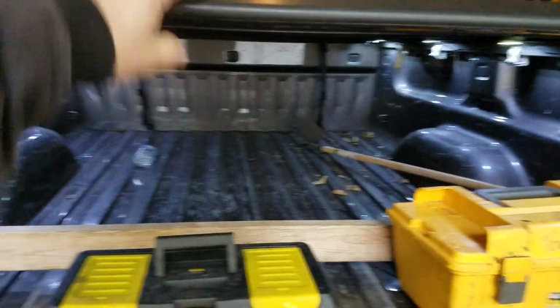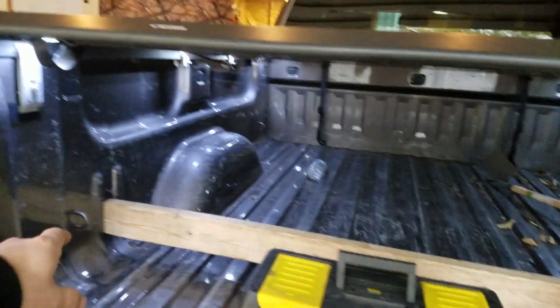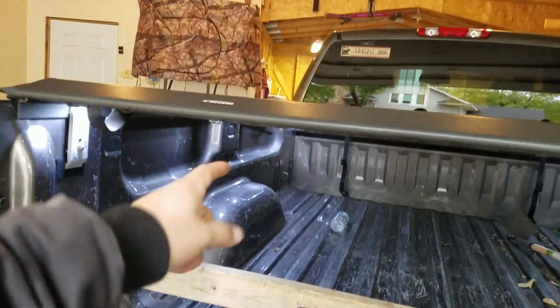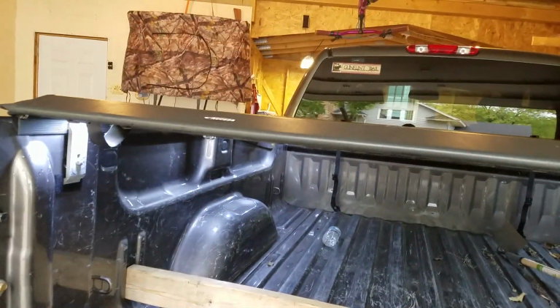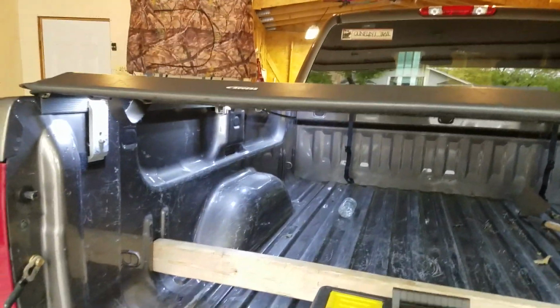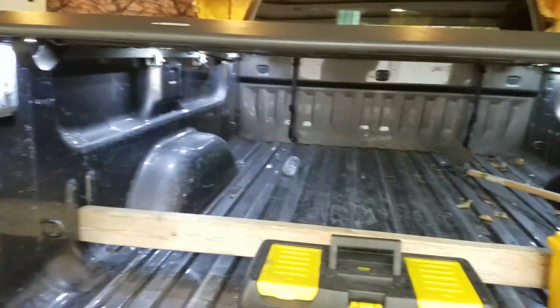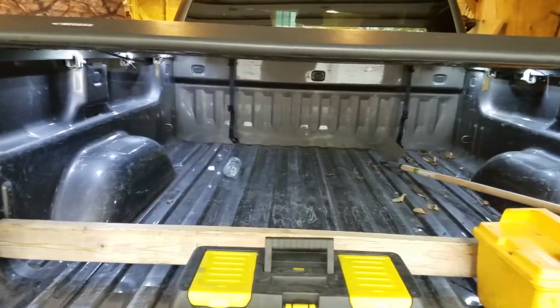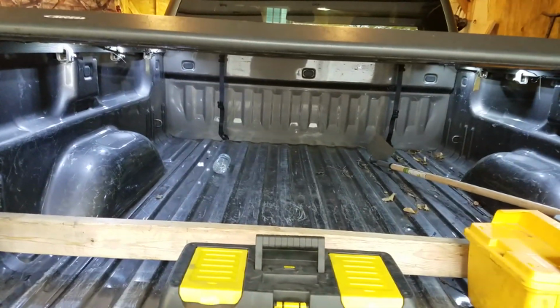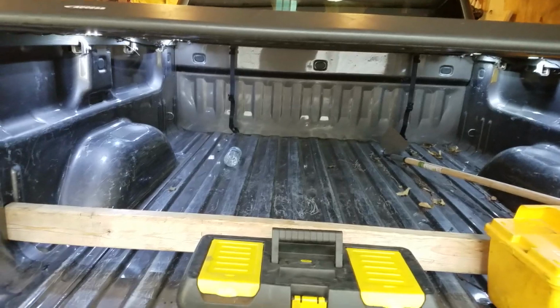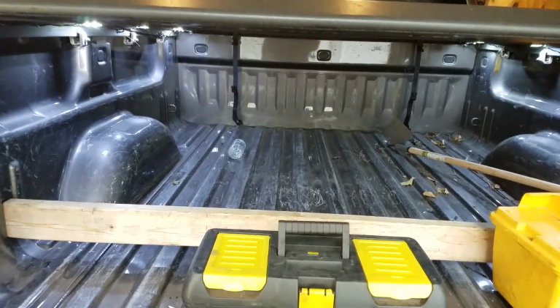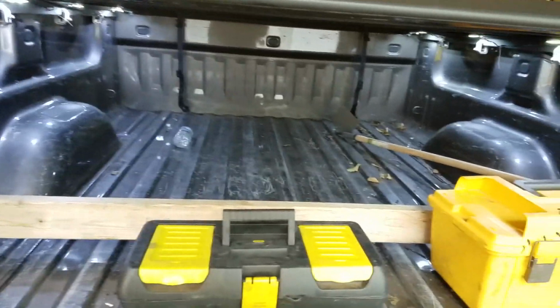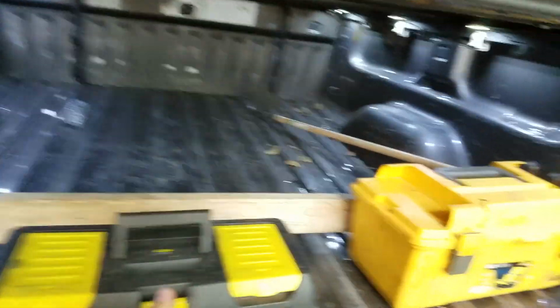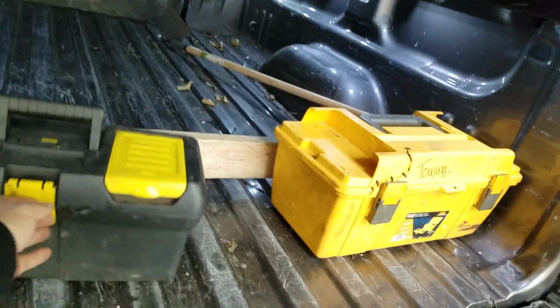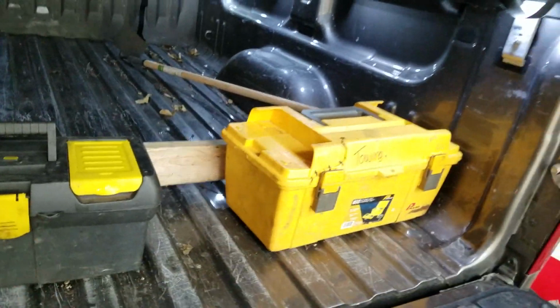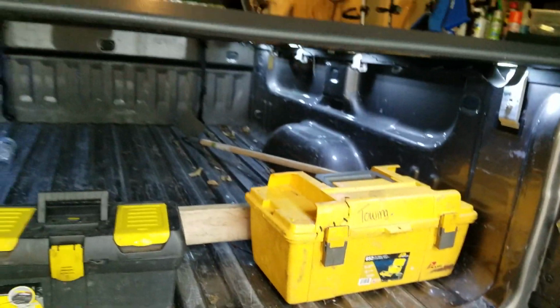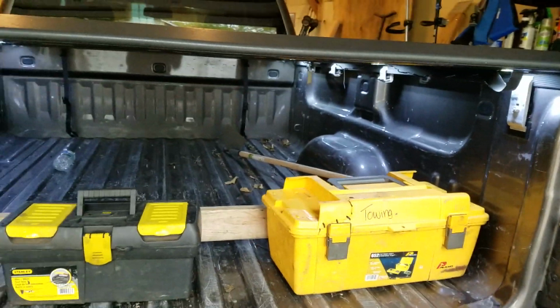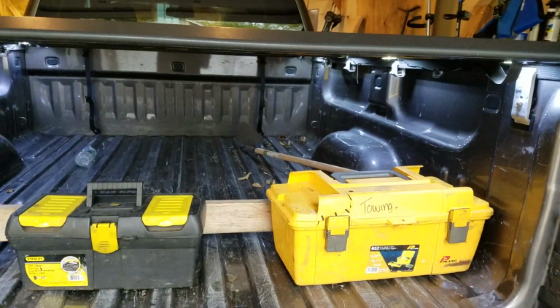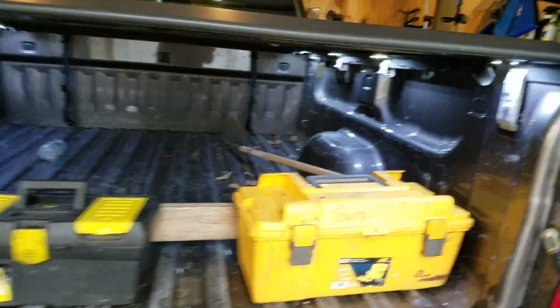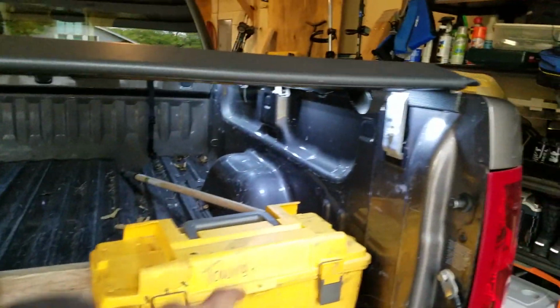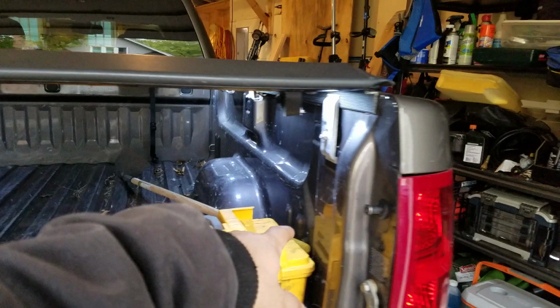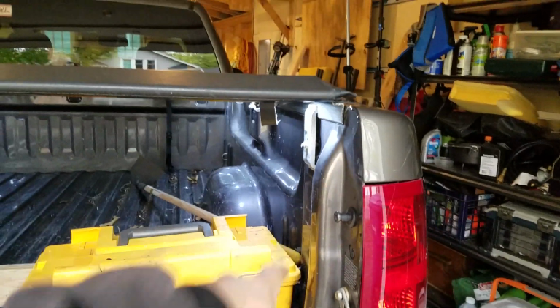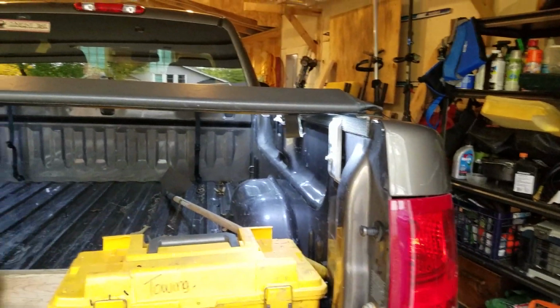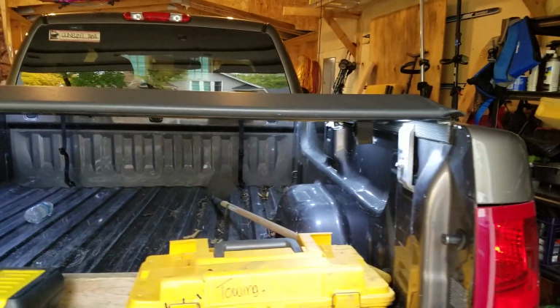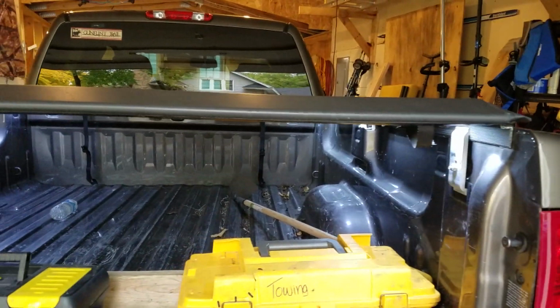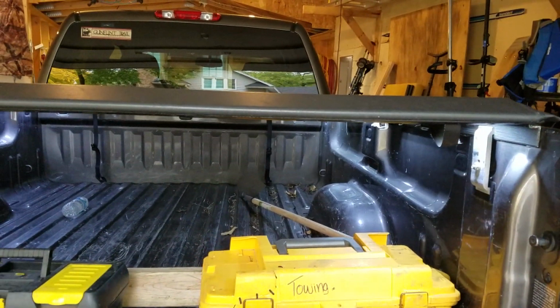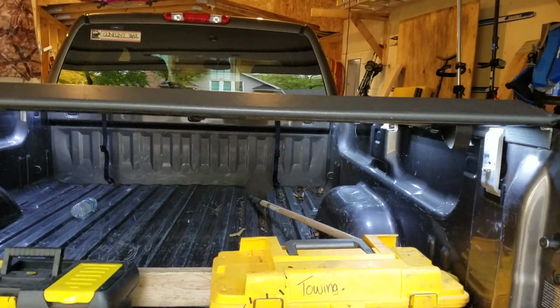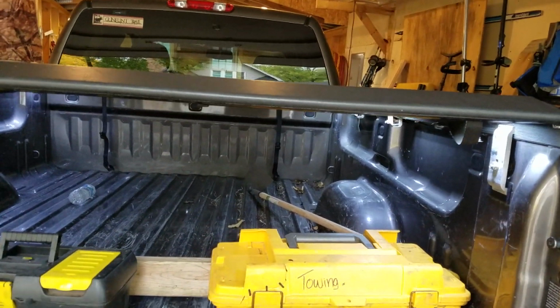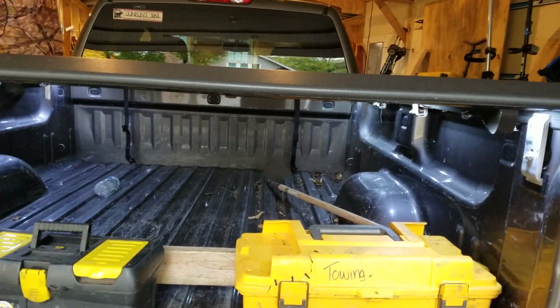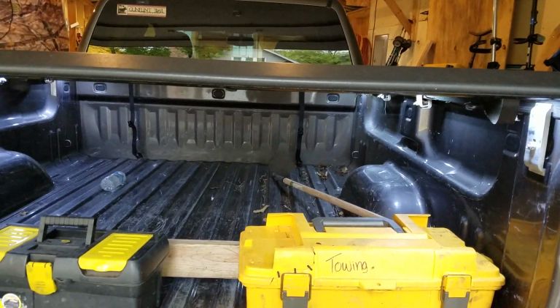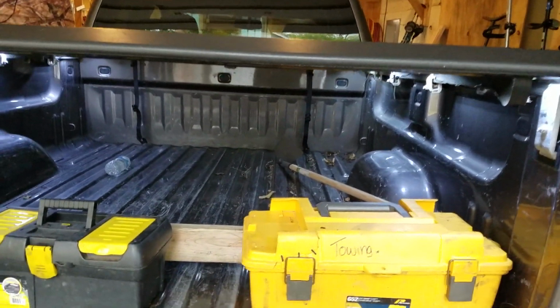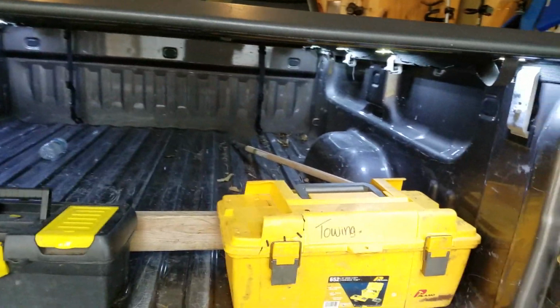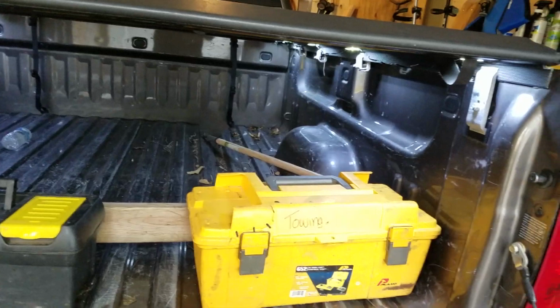It has four tie-down points, which I think is pretty standard. I keep a 2x4 in there so I don't have to dig real far back, and I keep a garden hoe in there so that if I do need to reach way back, I don't have to crawl up in there, because that is a pain.